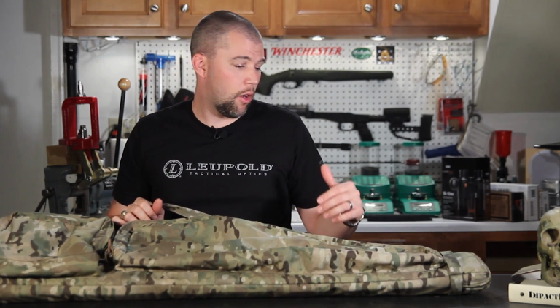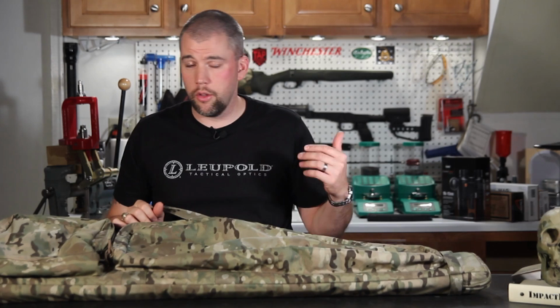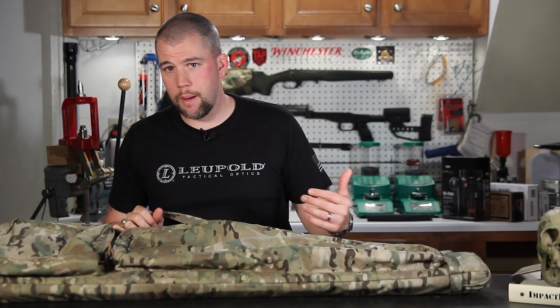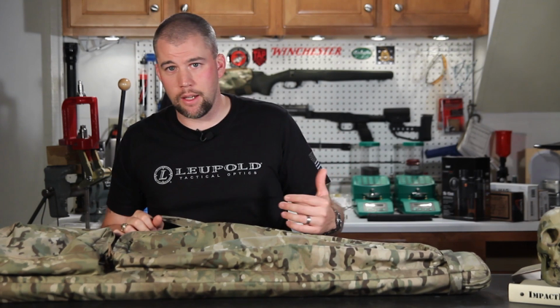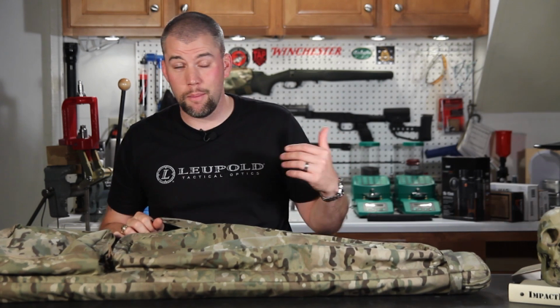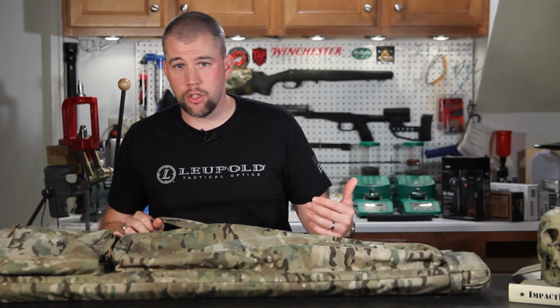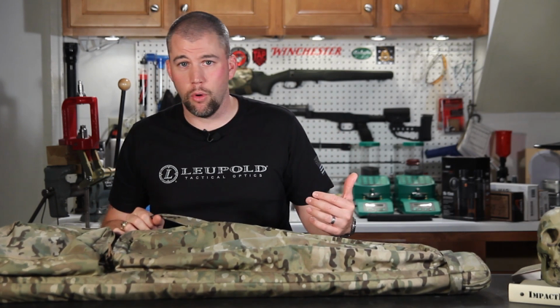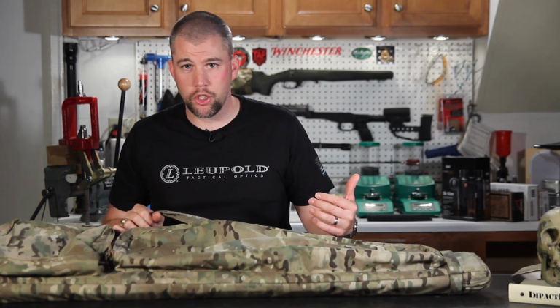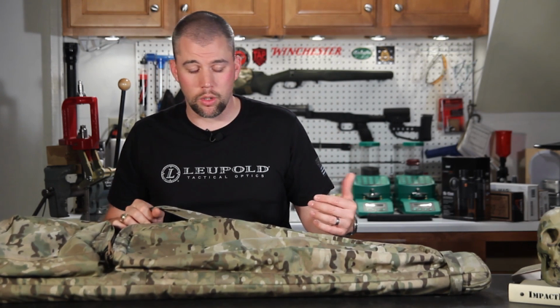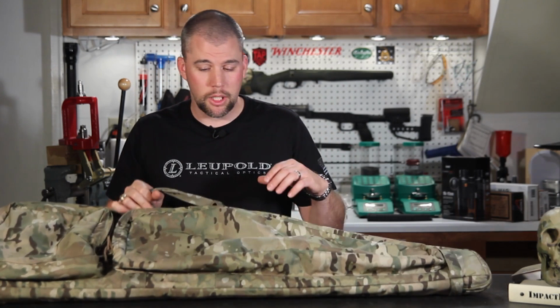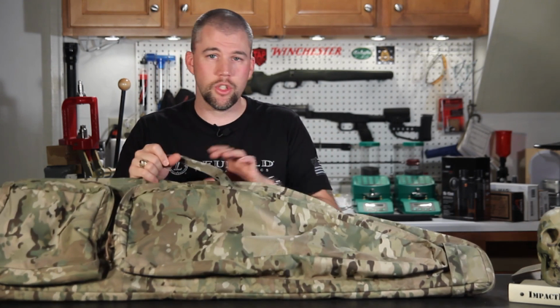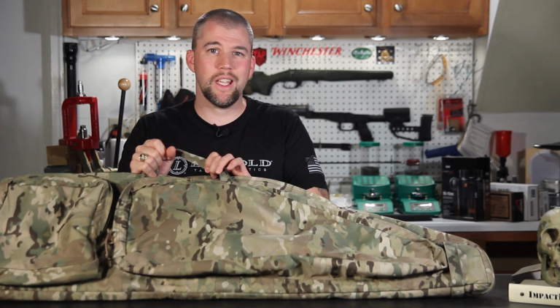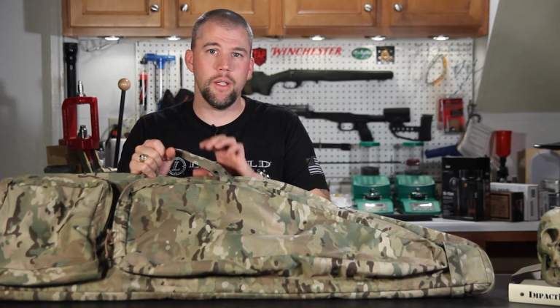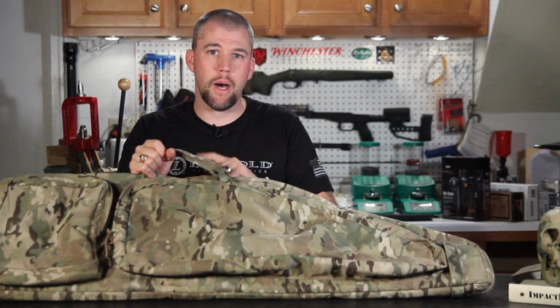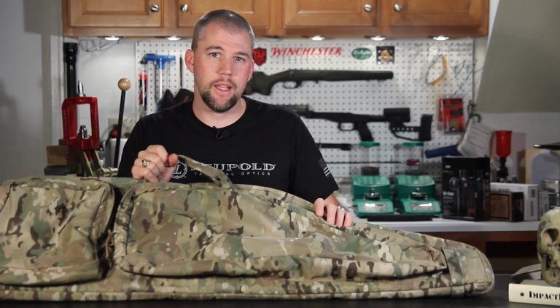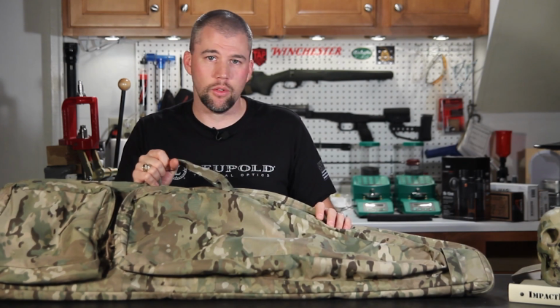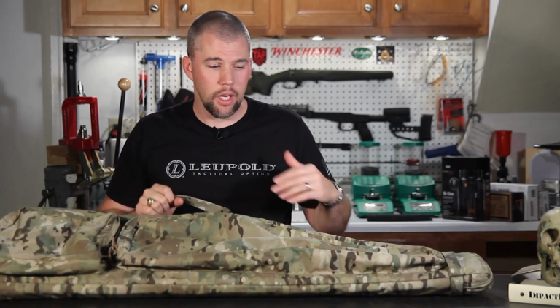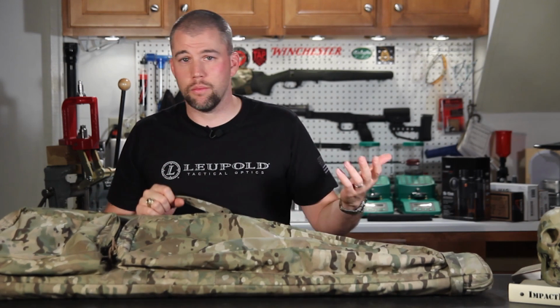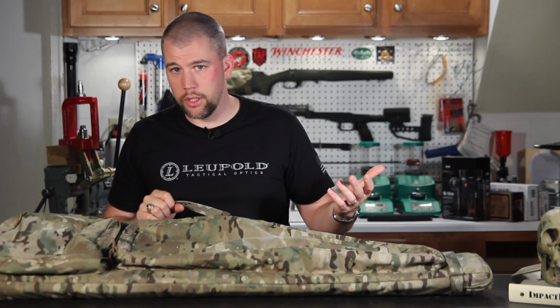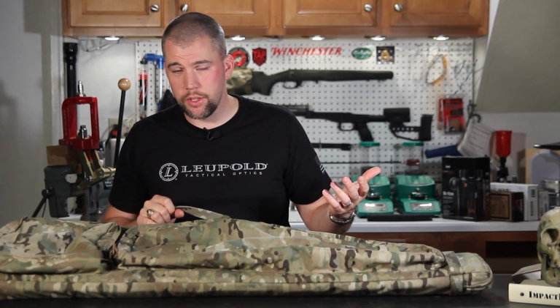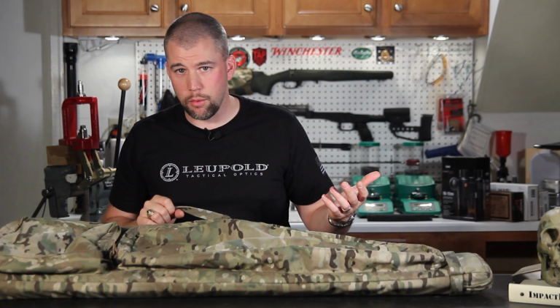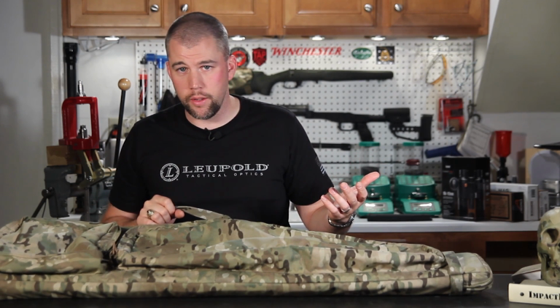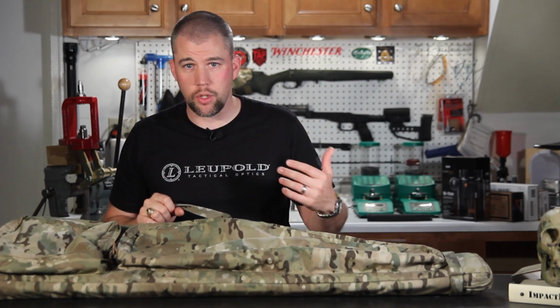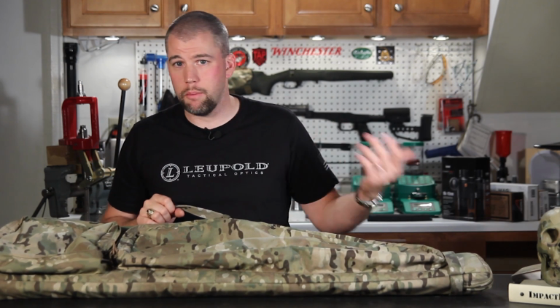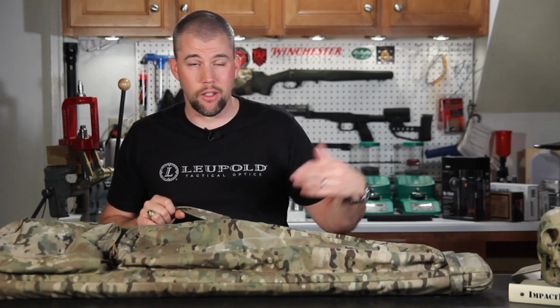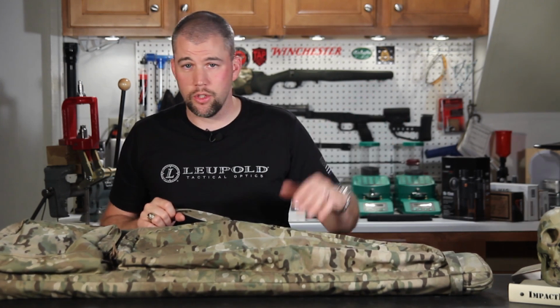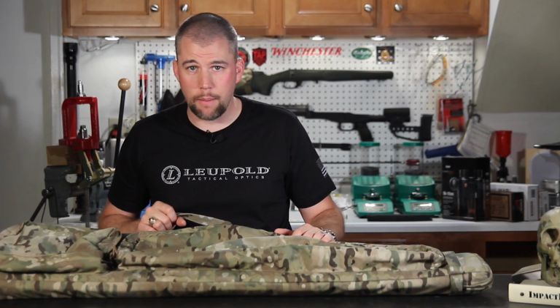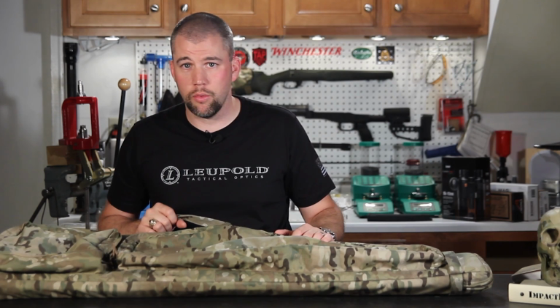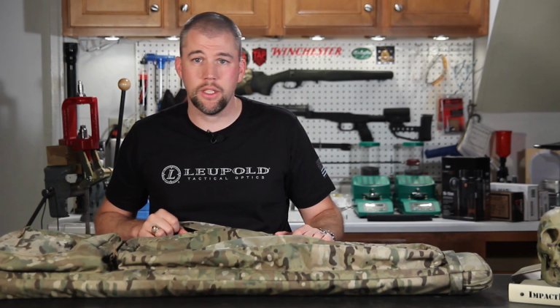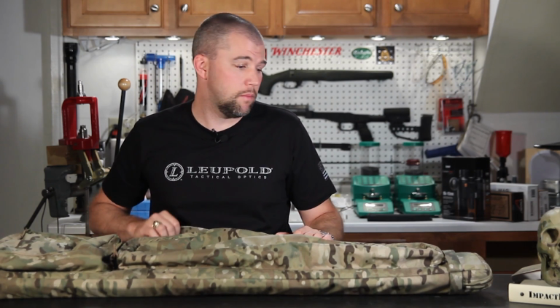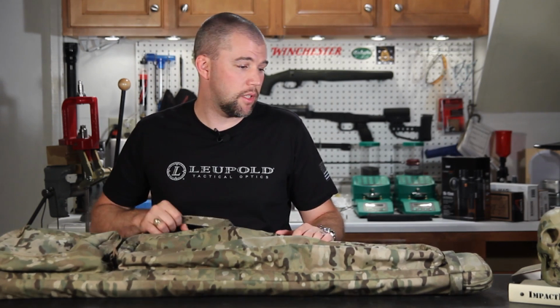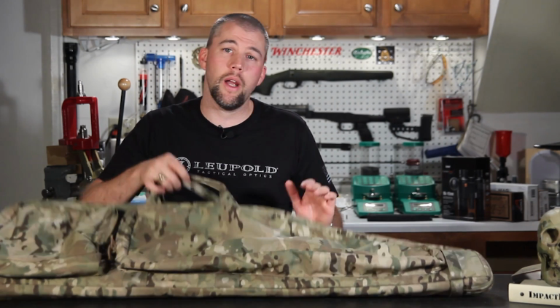On other drag bags, I've ended up having to toss them over my shoulder because you just can't carry it by the handles — there's really no reason to have them on there. If you try to carry it by the handles, it just flops all over the place and dings into the ground.